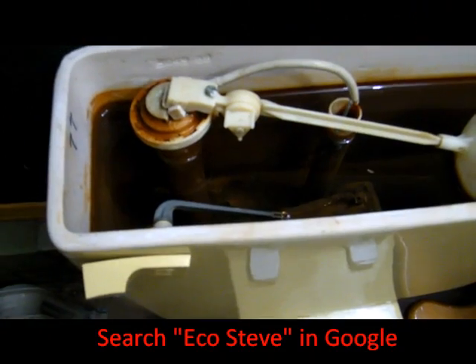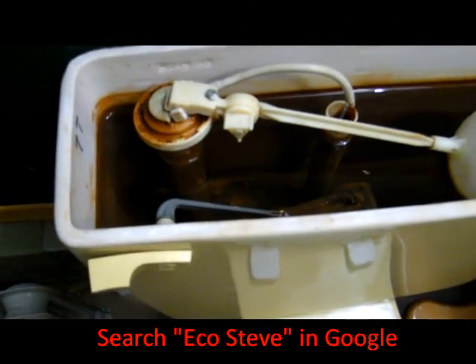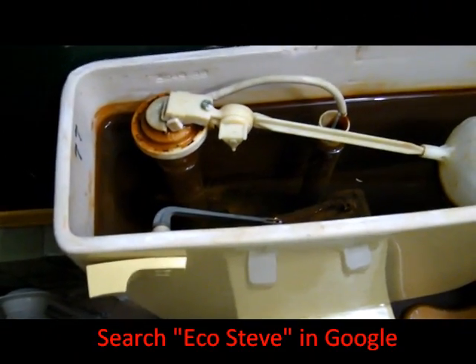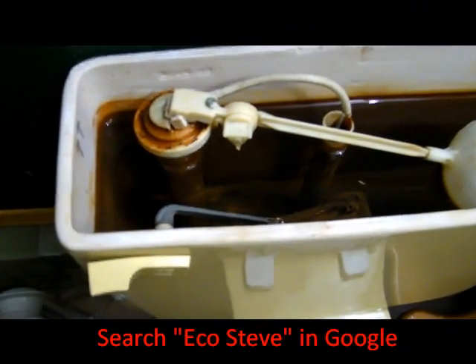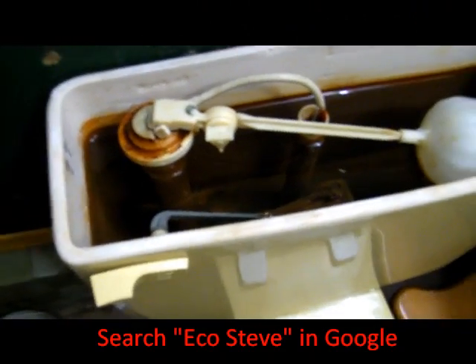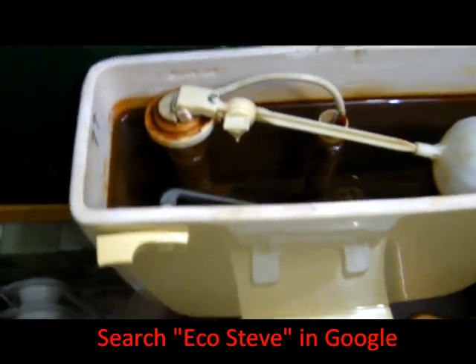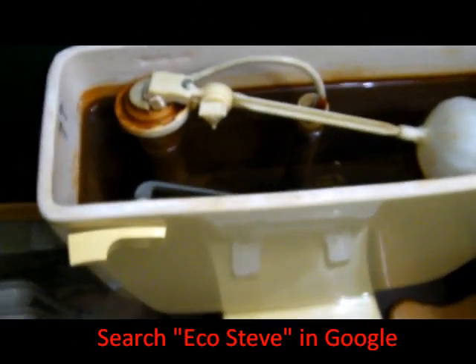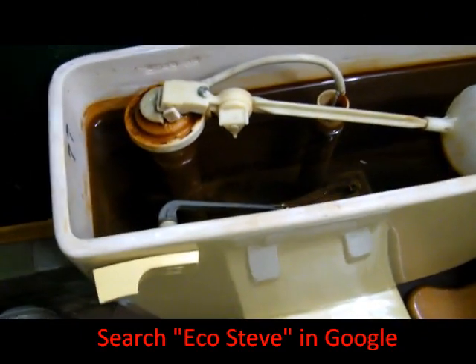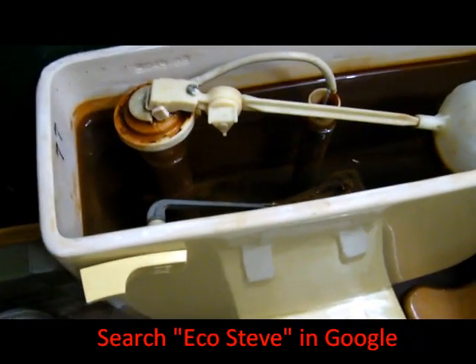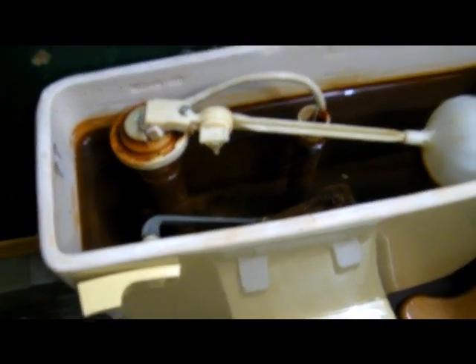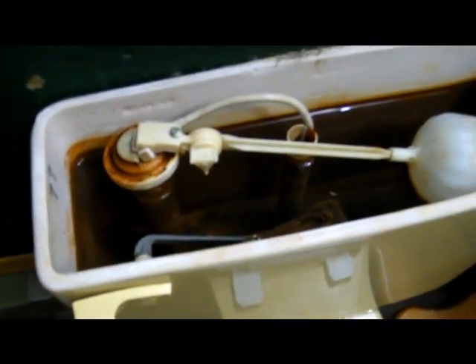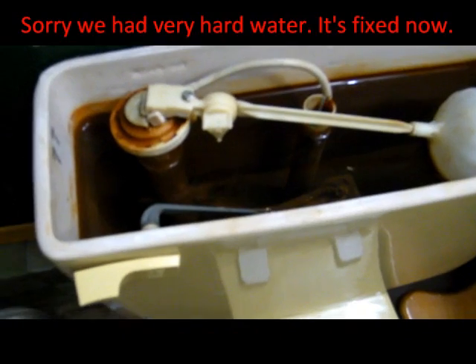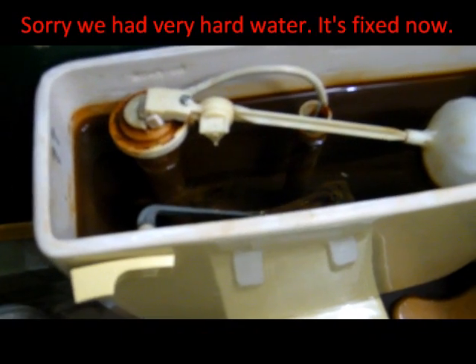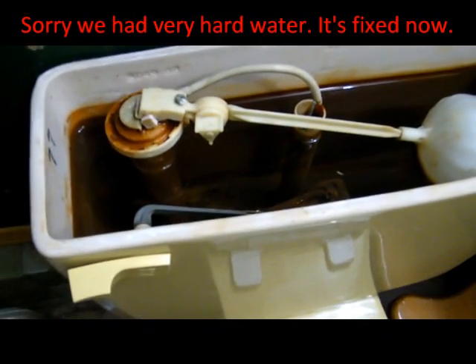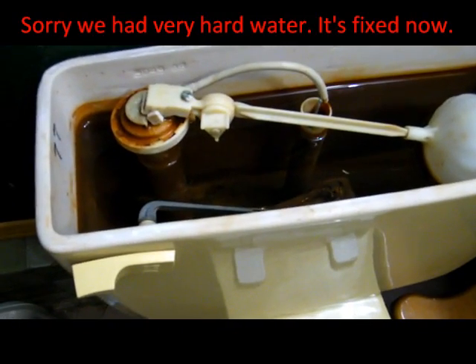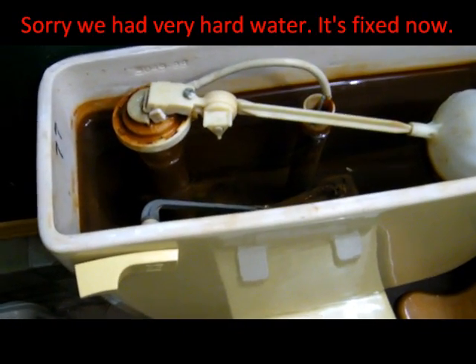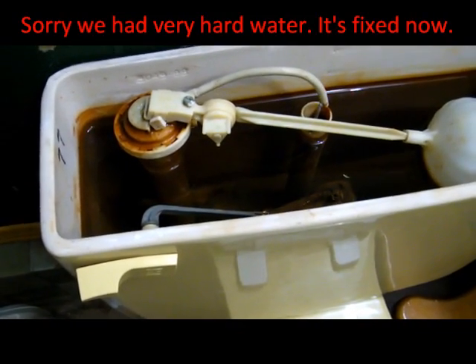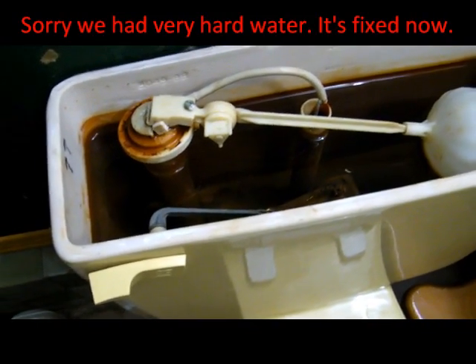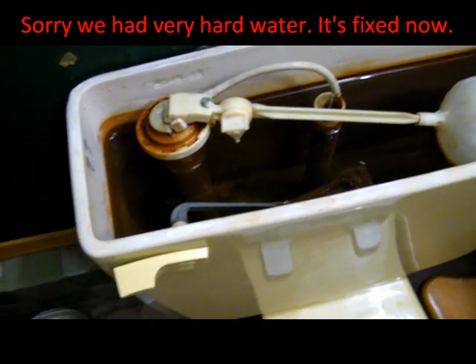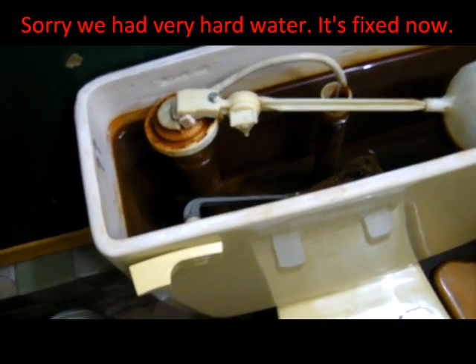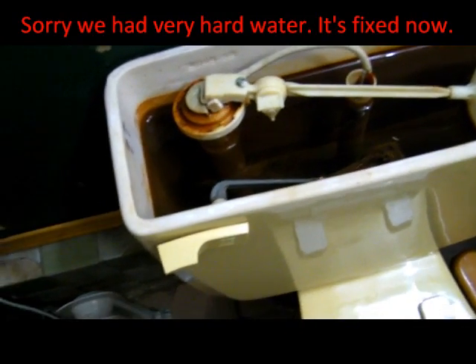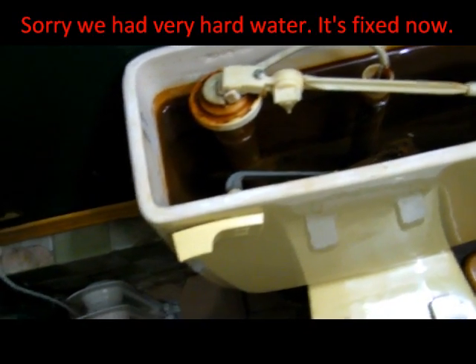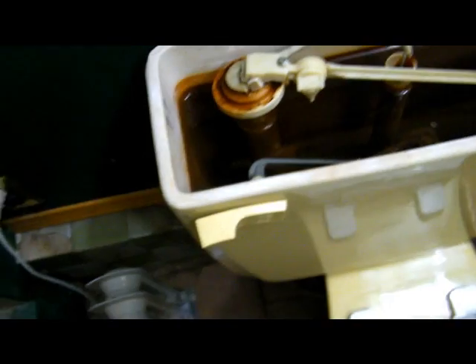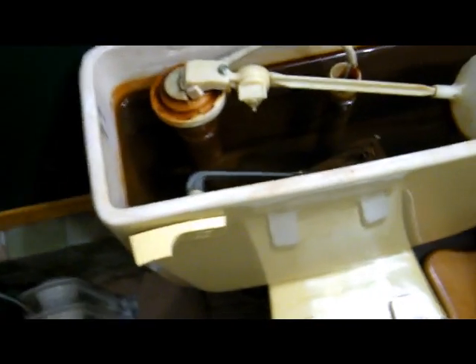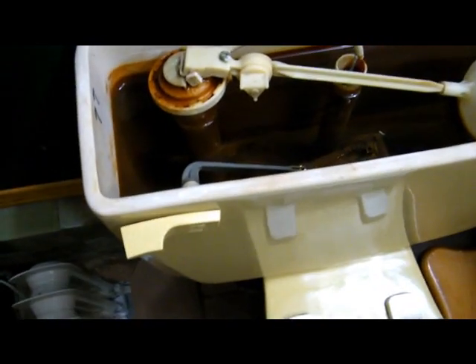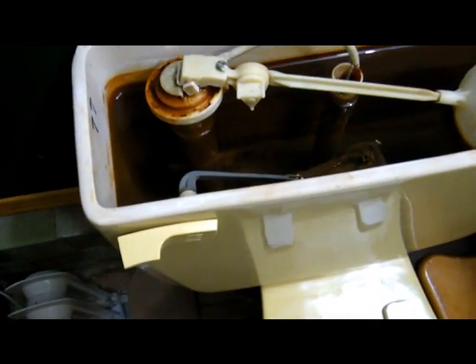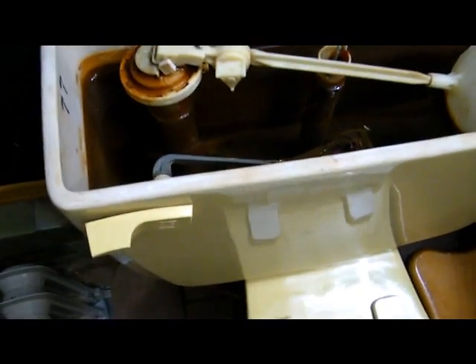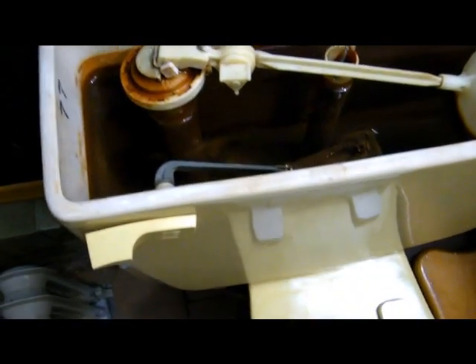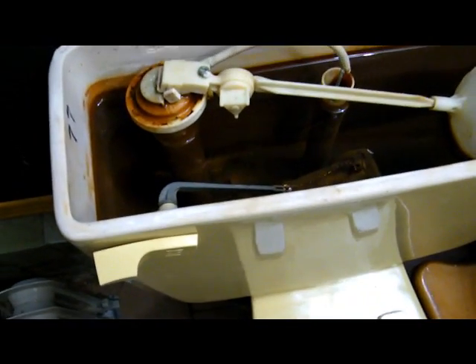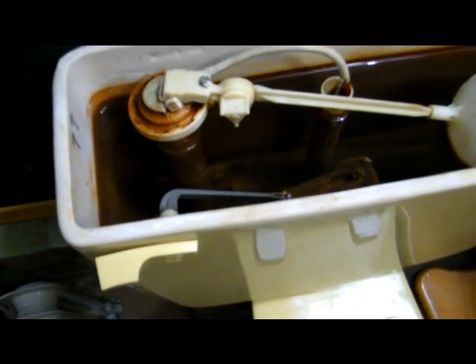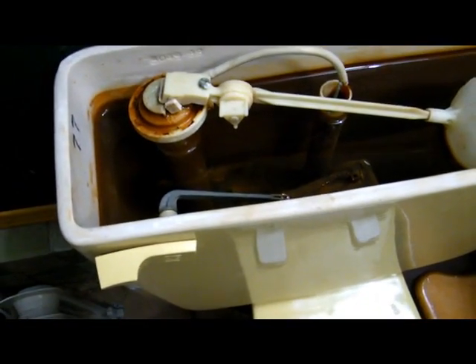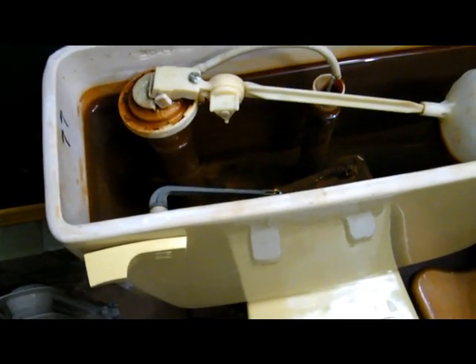All right, so it's Eagle Steve here. Something has always bothered me about the toilets — we have a standard one-flush toilet here, and I'm always bothered by the fact that you can't just make it a one-two flush.